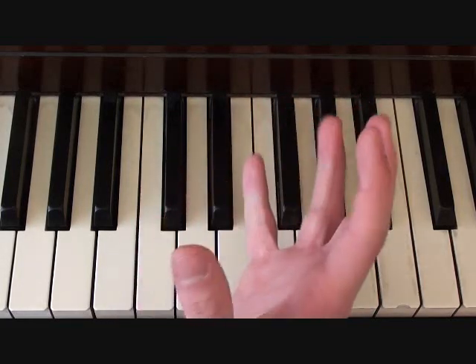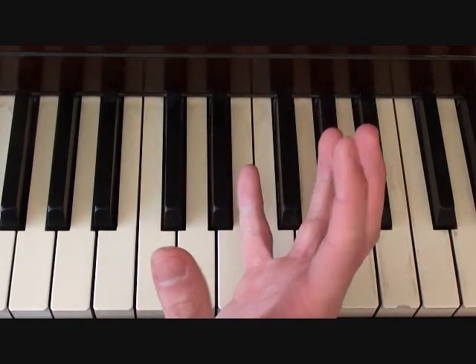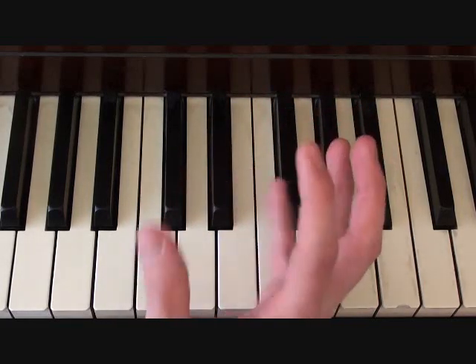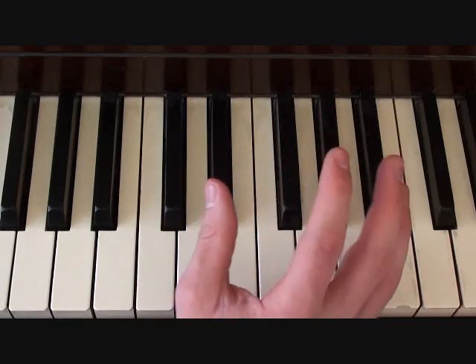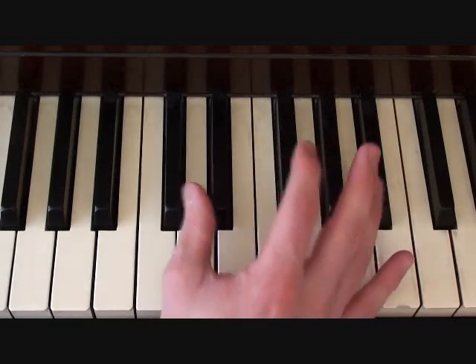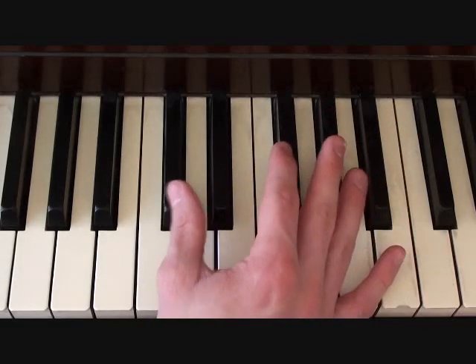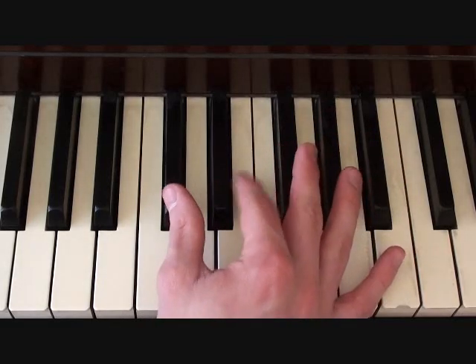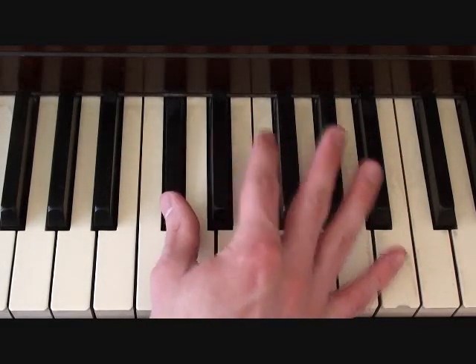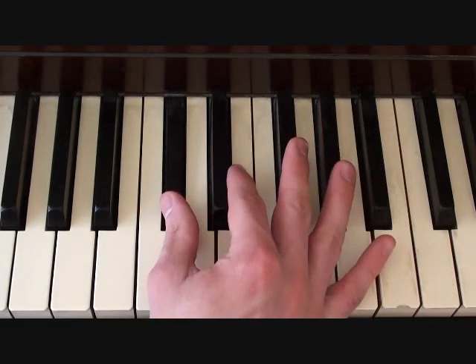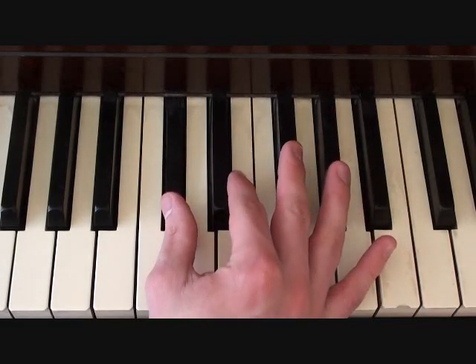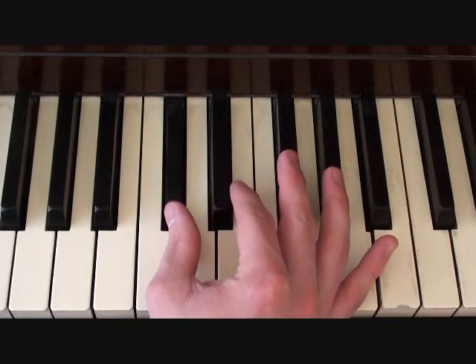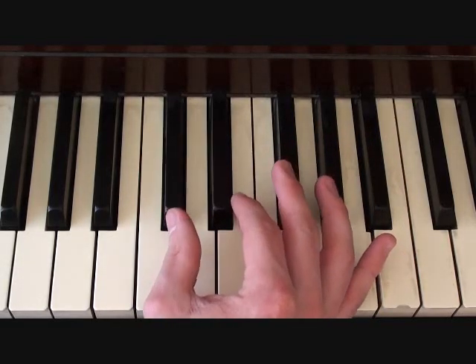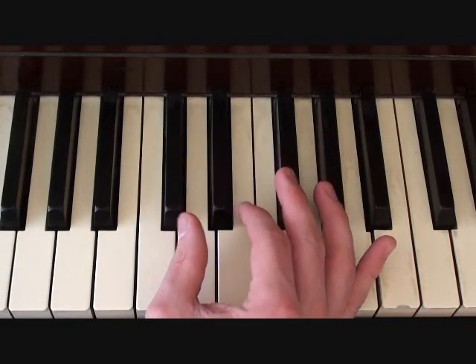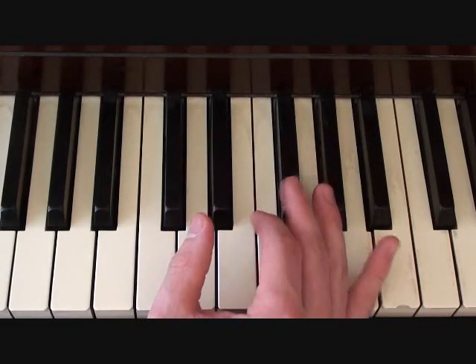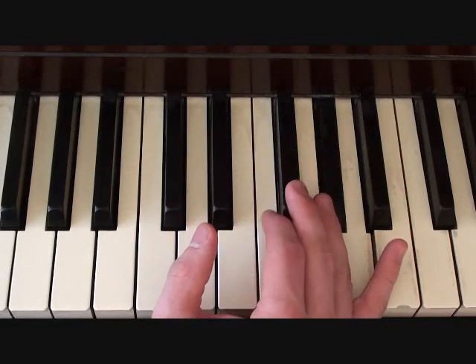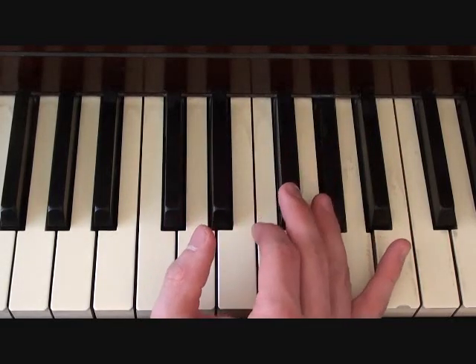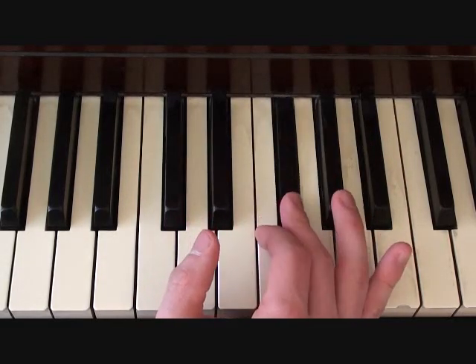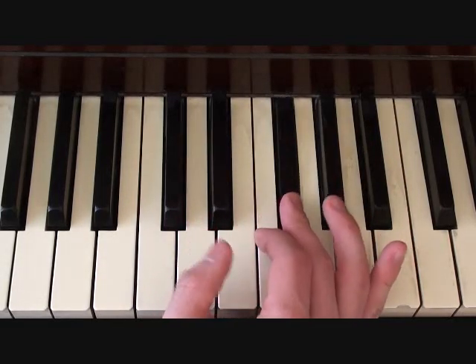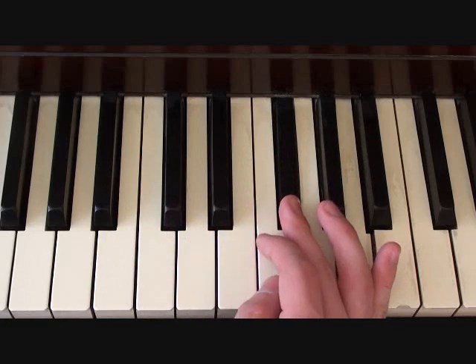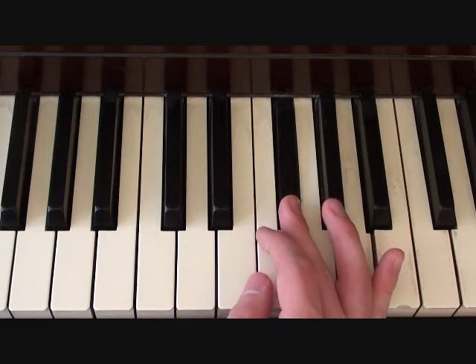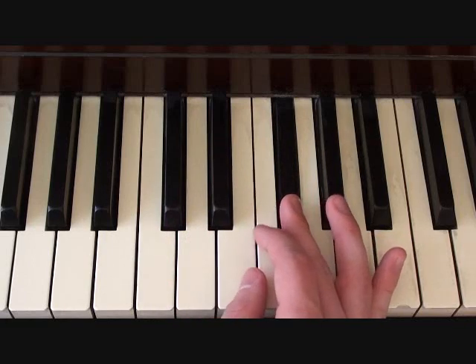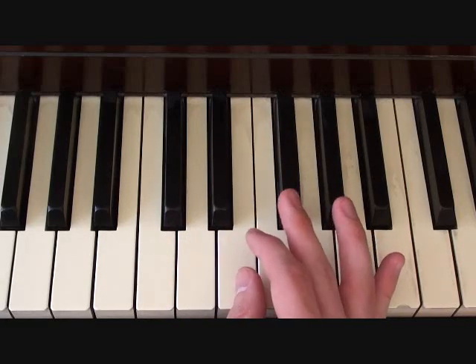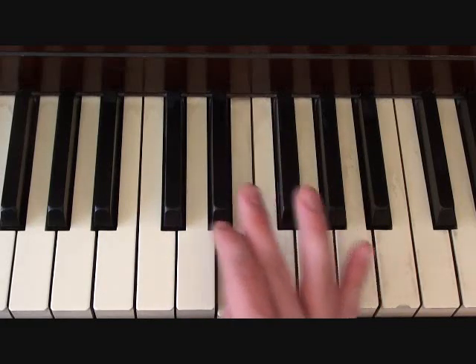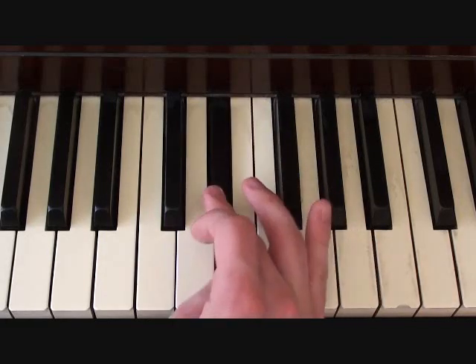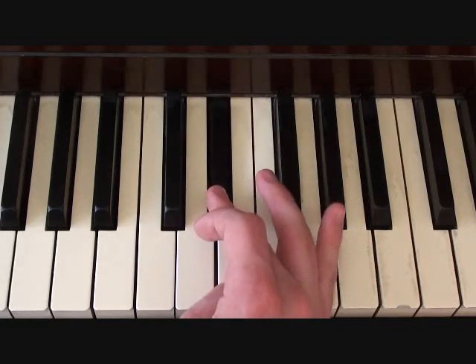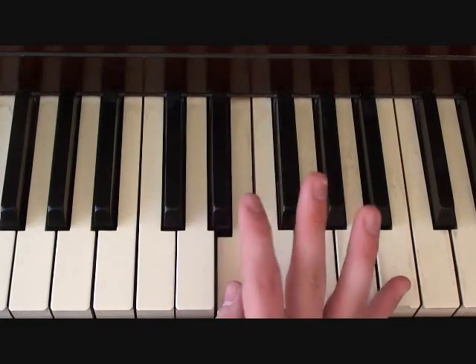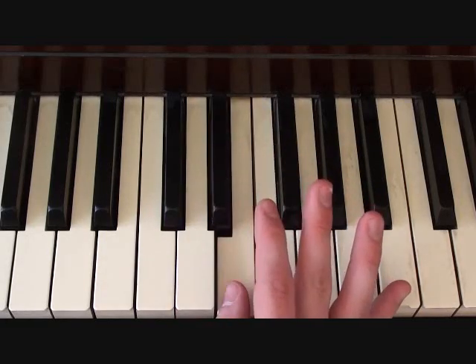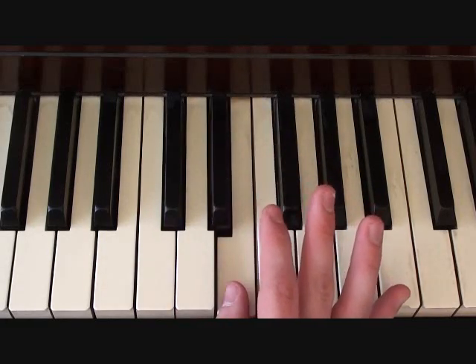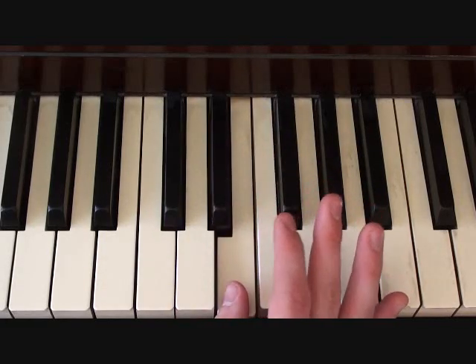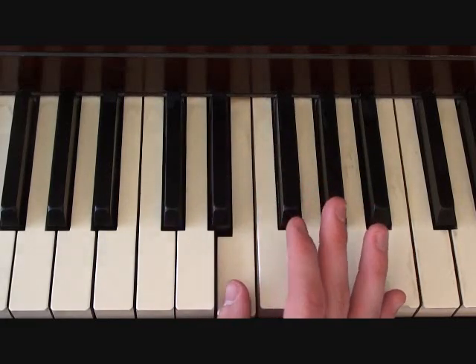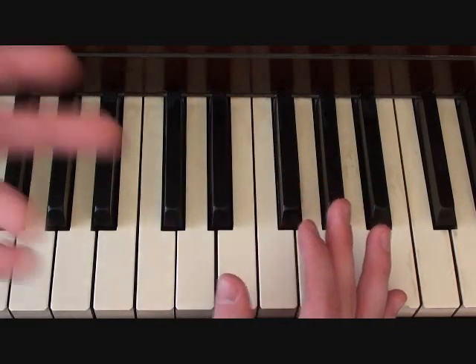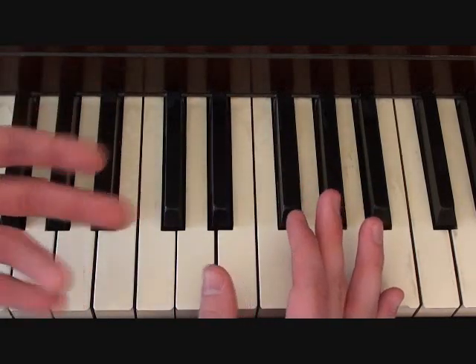The first segment is going to start here on a C sharp. You're going to go to a G sharp, and then an F sharp, E, D sharp, E. So in rhythm it should sound like...